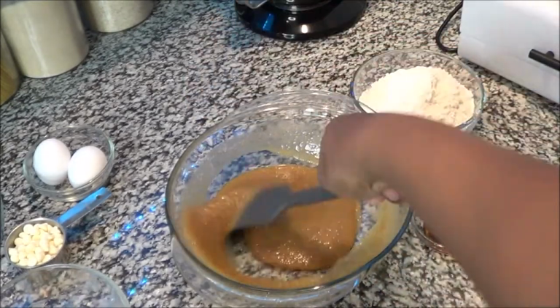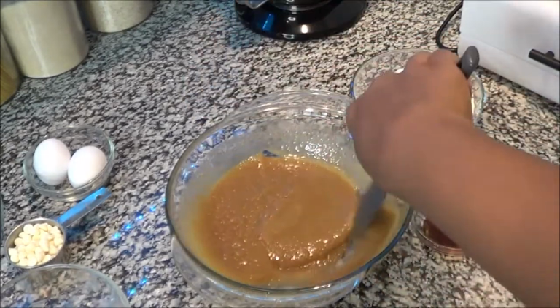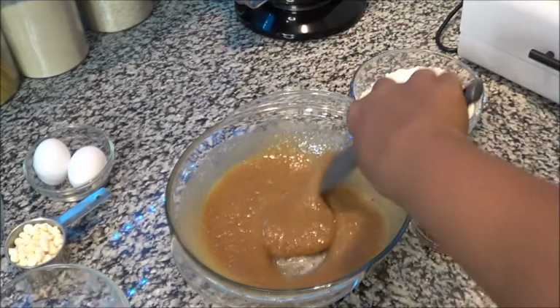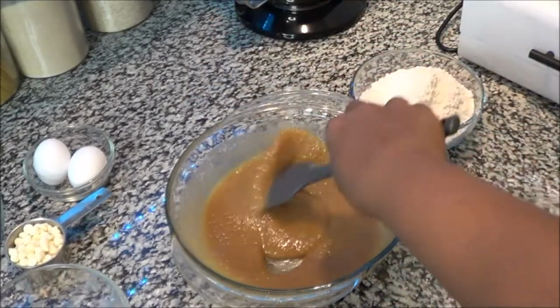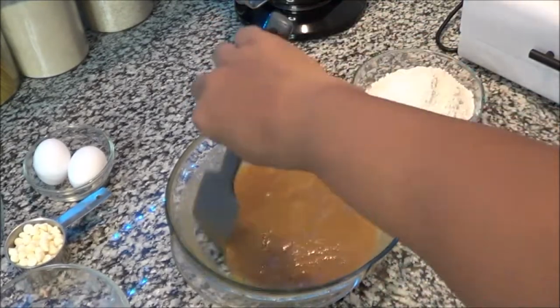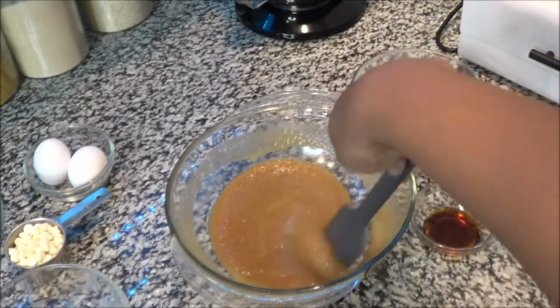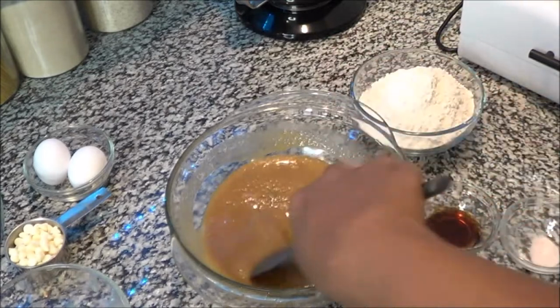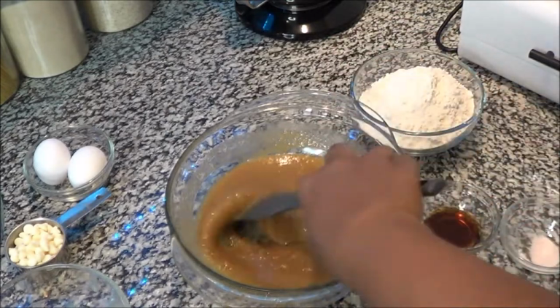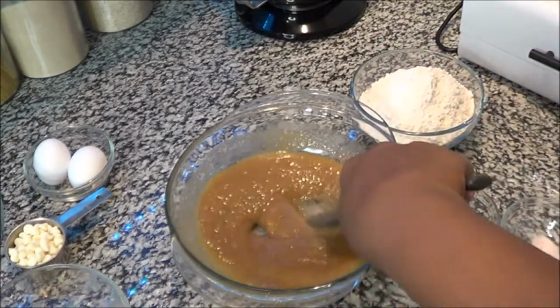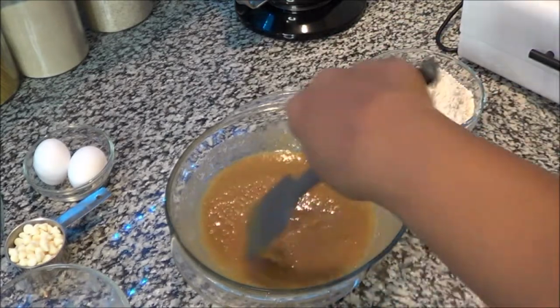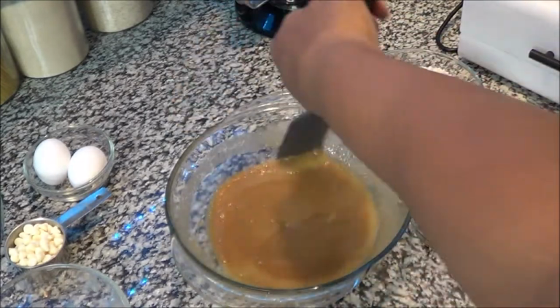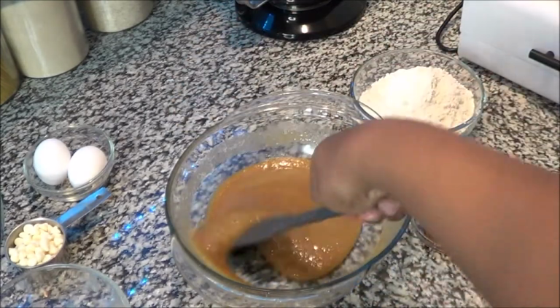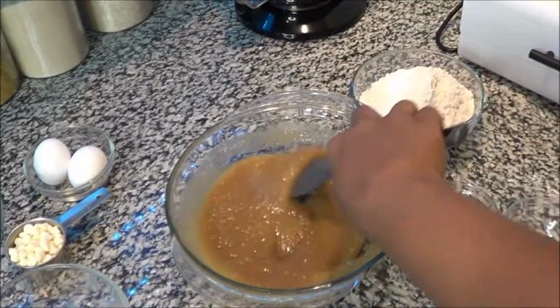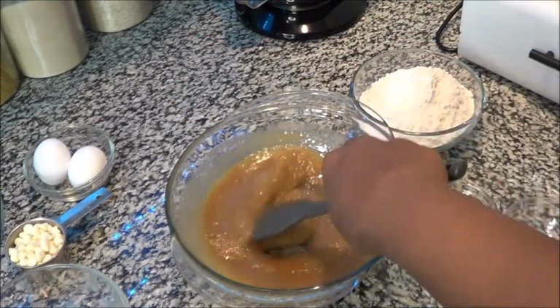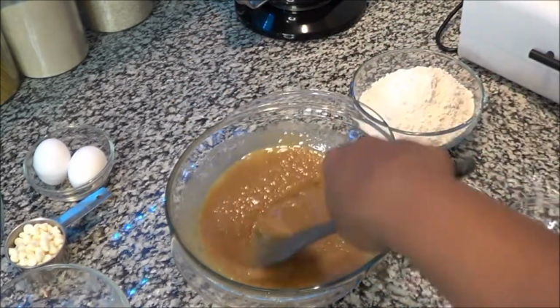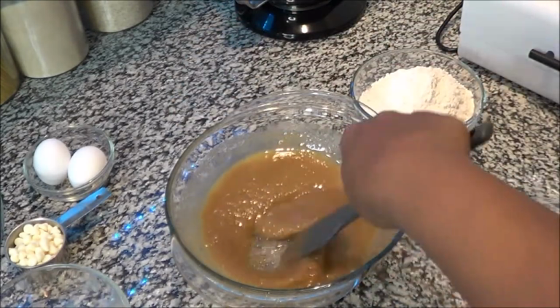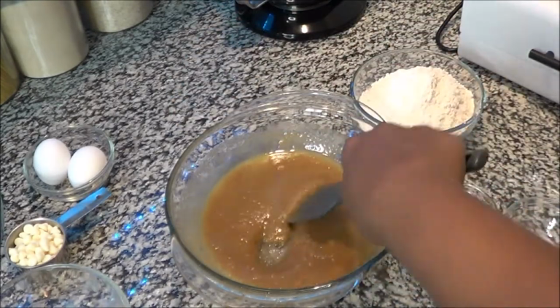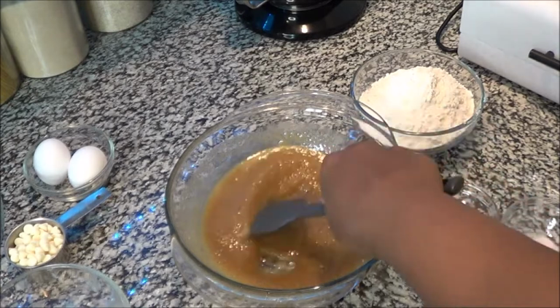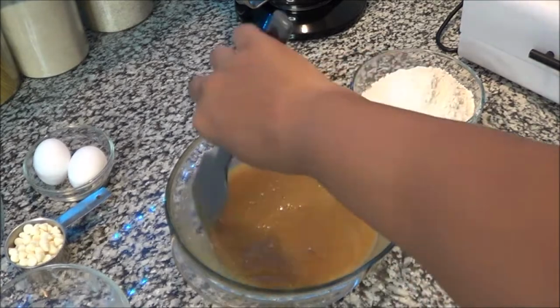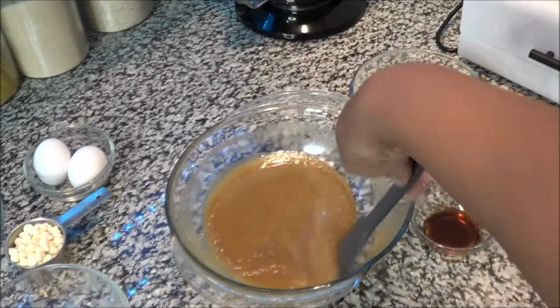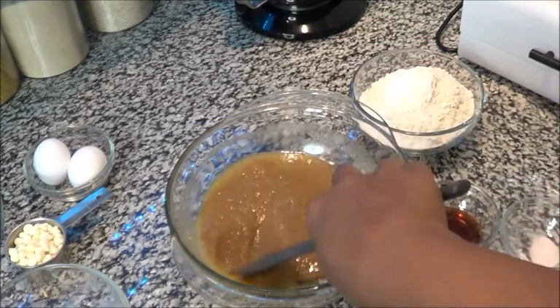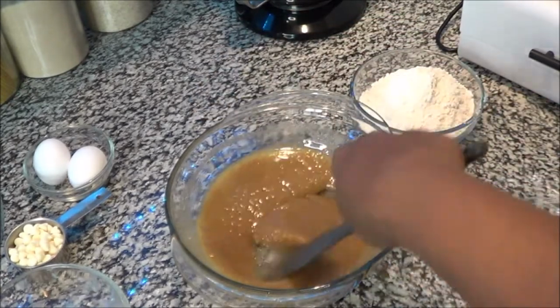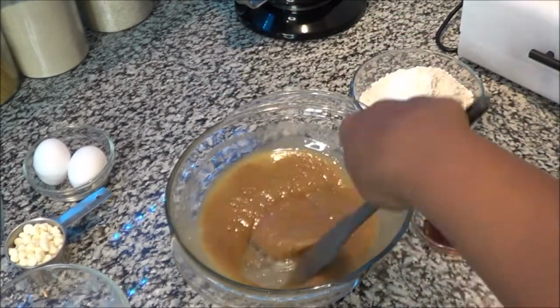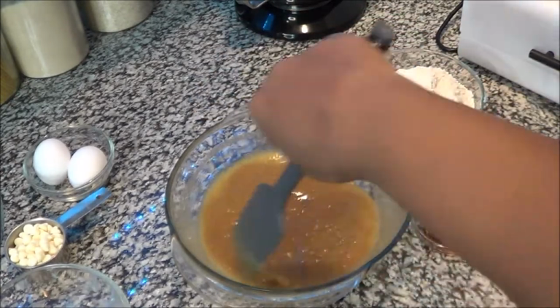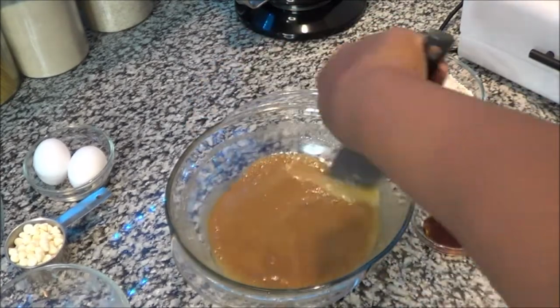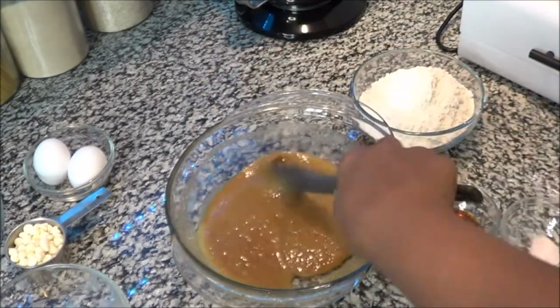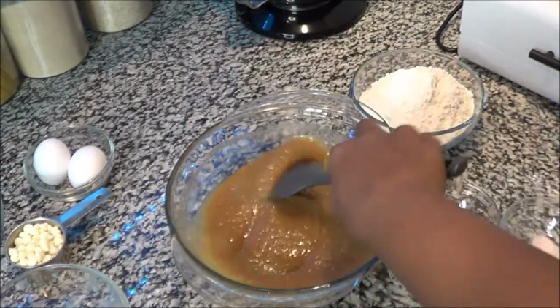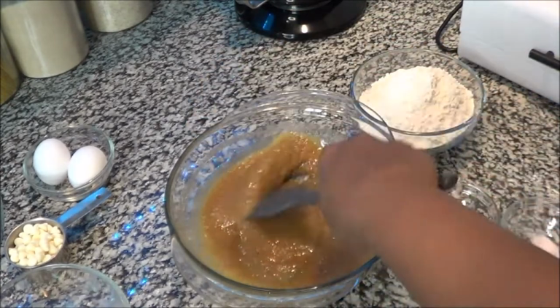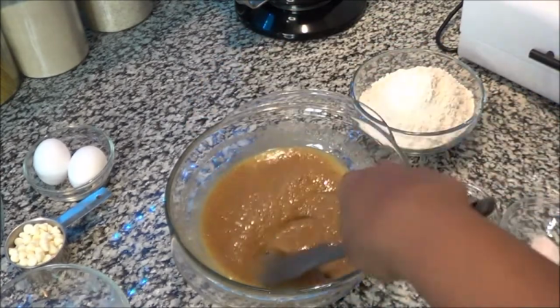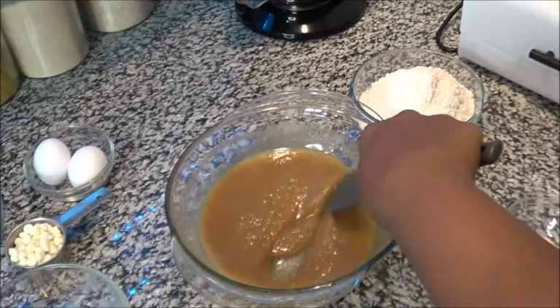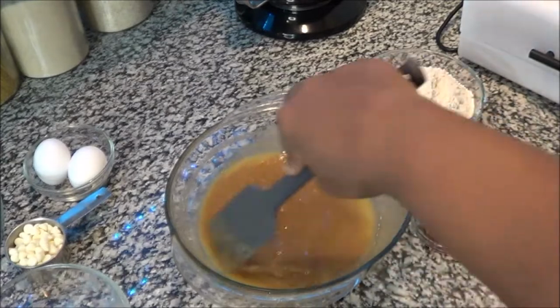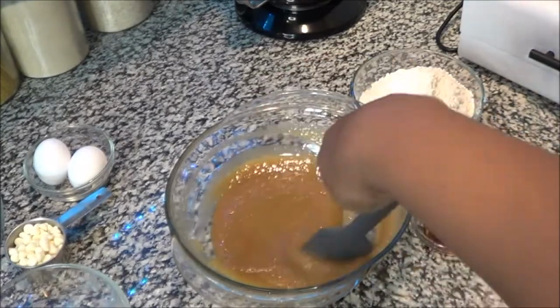These blondies are so good! You can put anything you want in them — you can add nuts, M&Ms for the kids. There are so many options you have with making blondies.